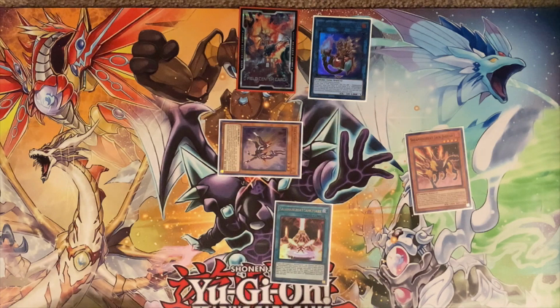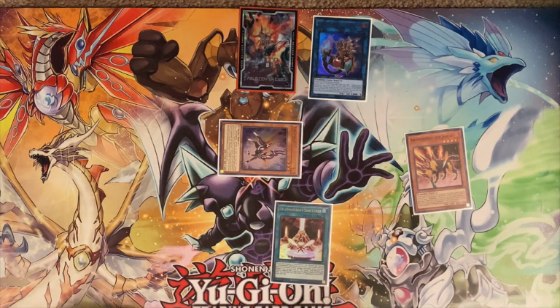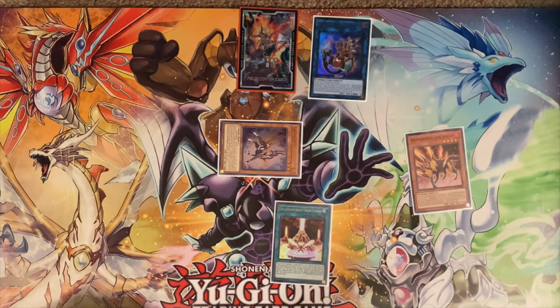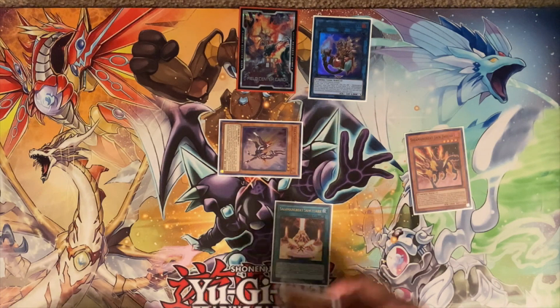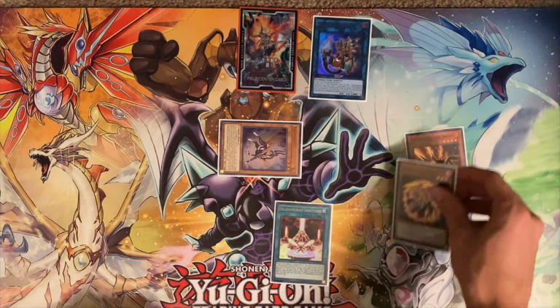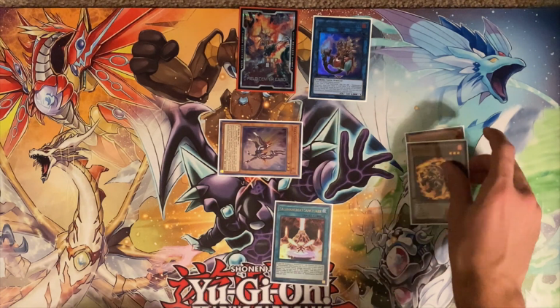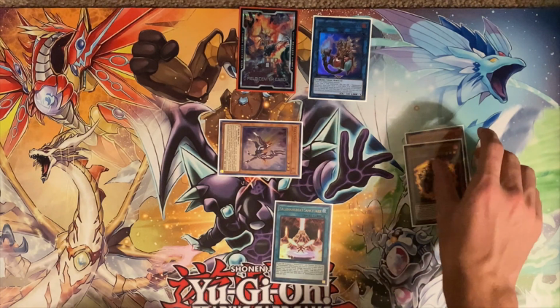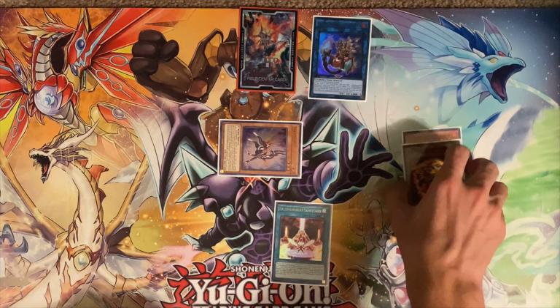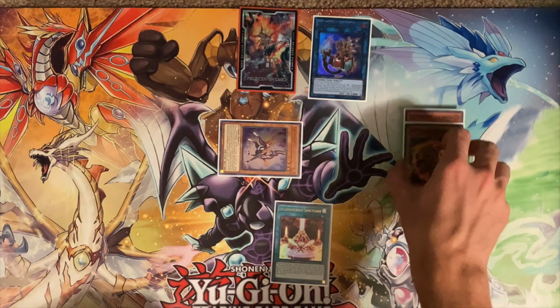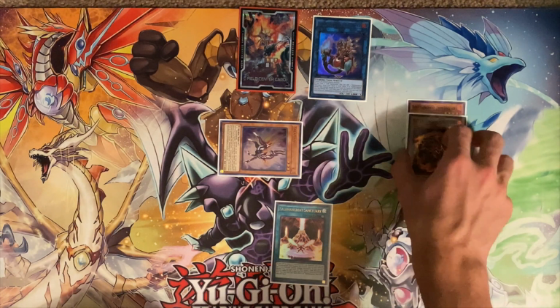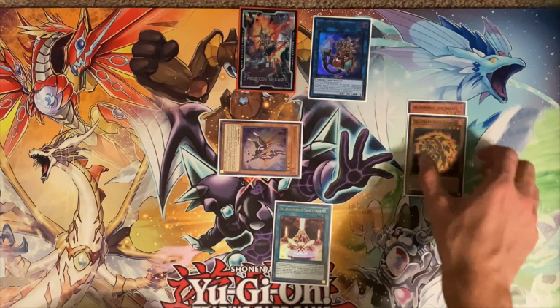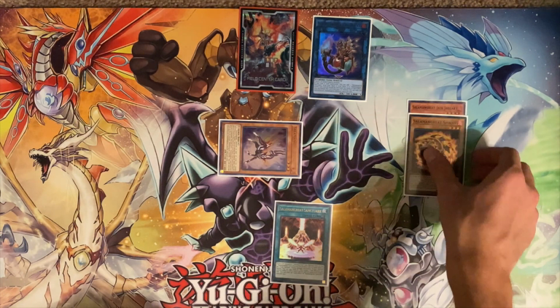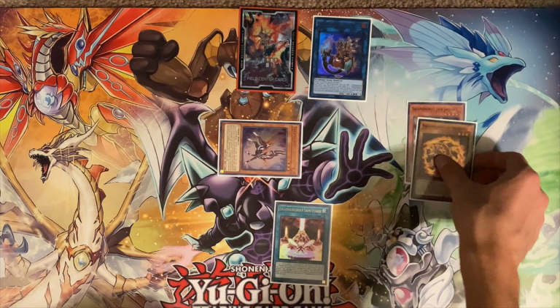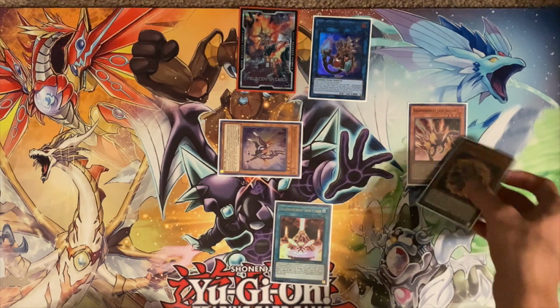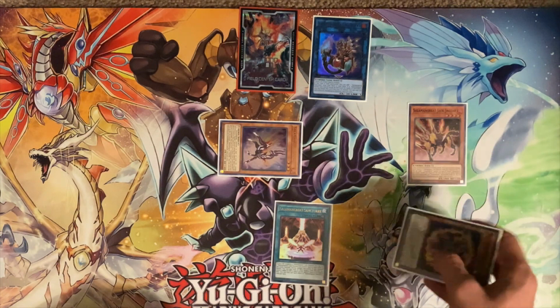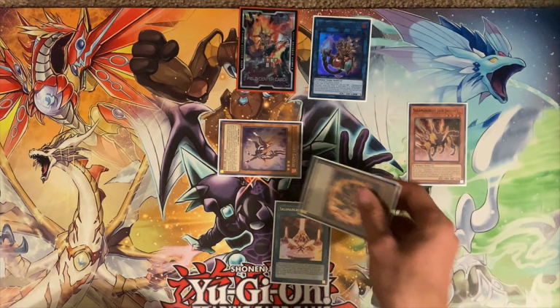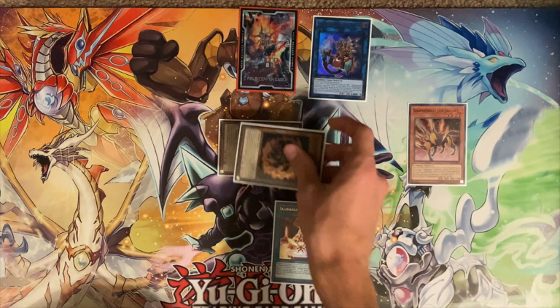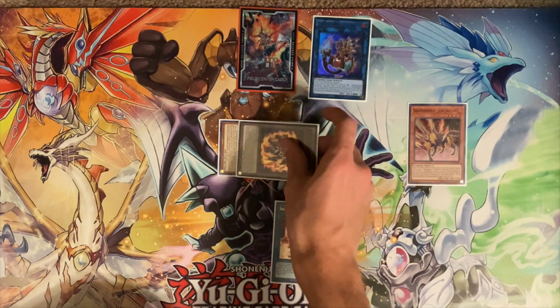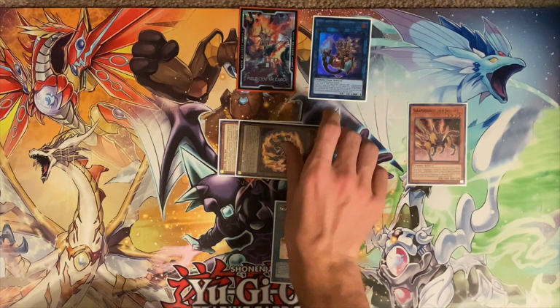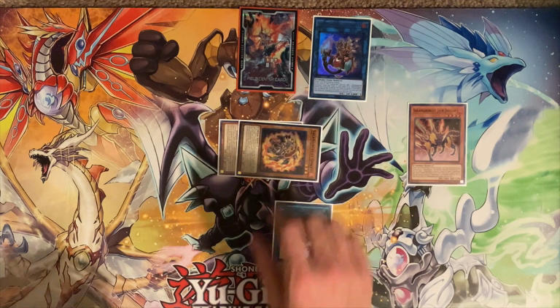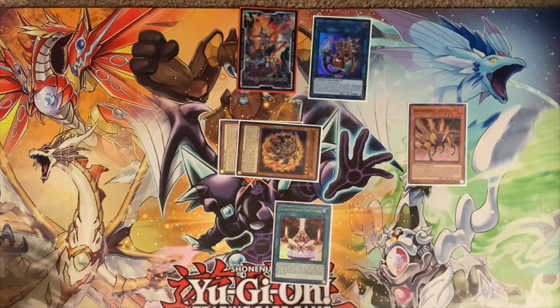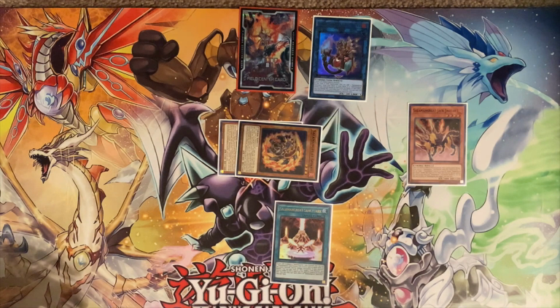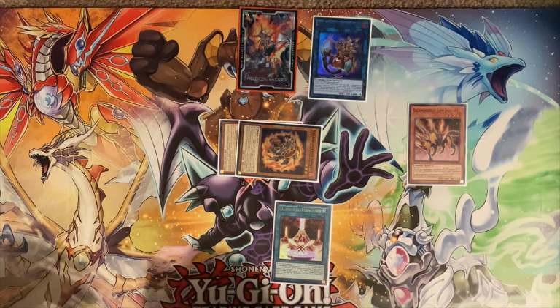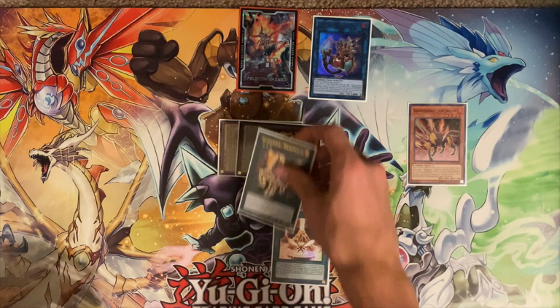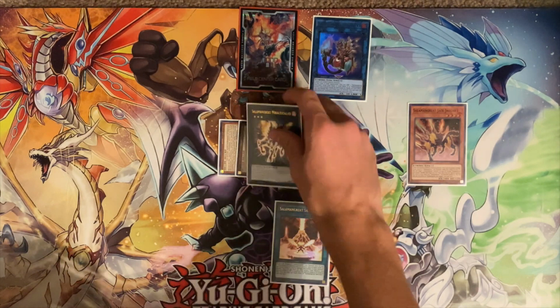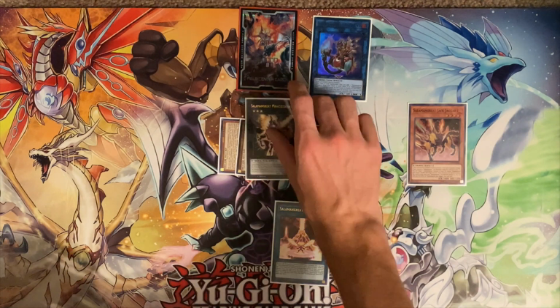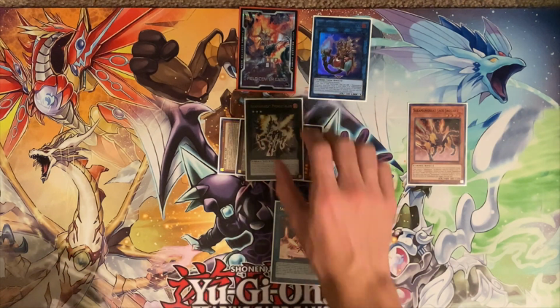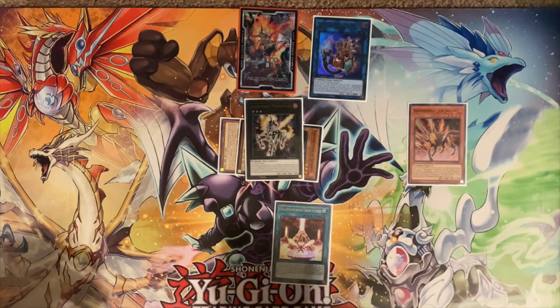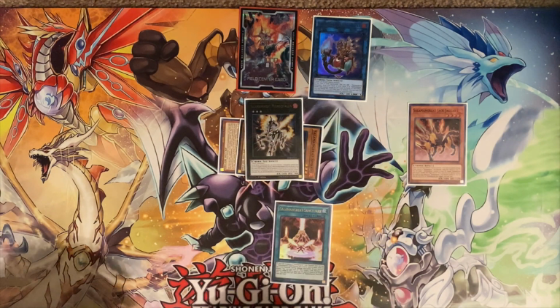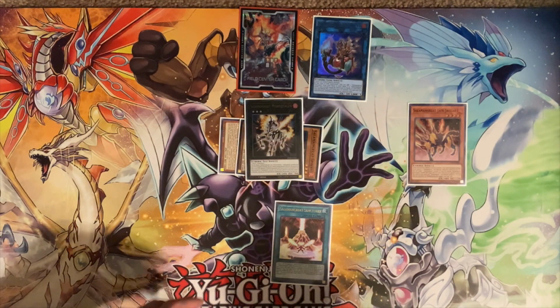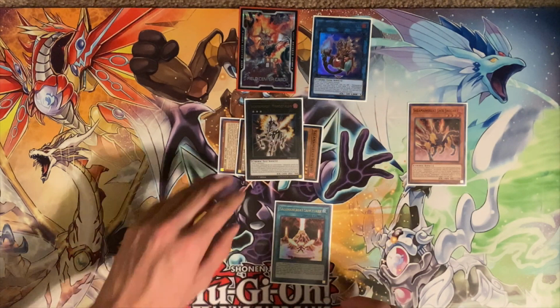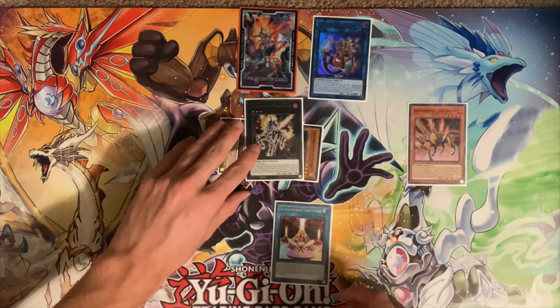Gazelle is going to send Salamangreat Spinny to the Grave. Spinny's effect will activate, and then you'll overlay them both for Marostalio.